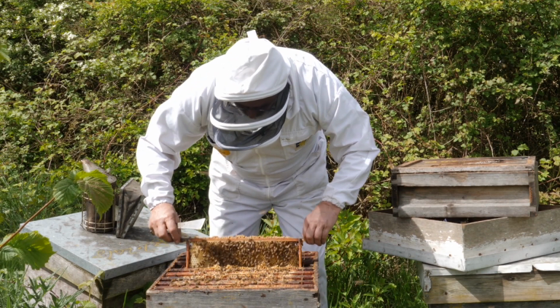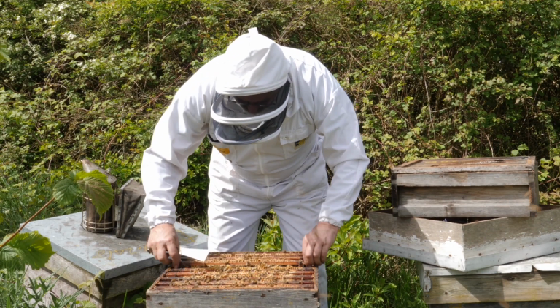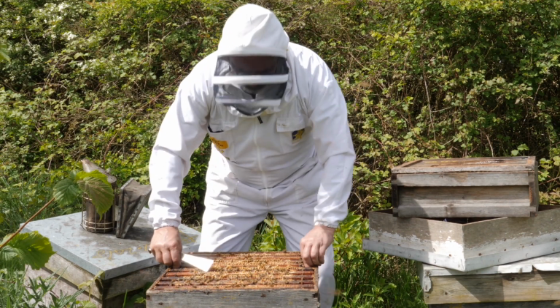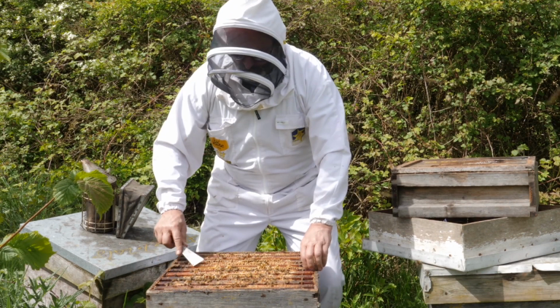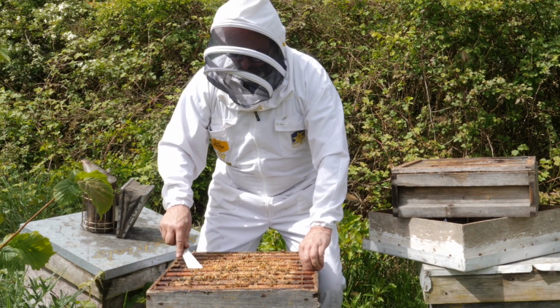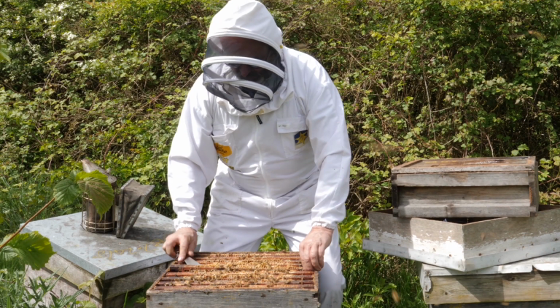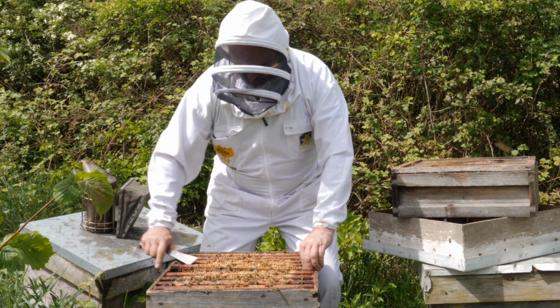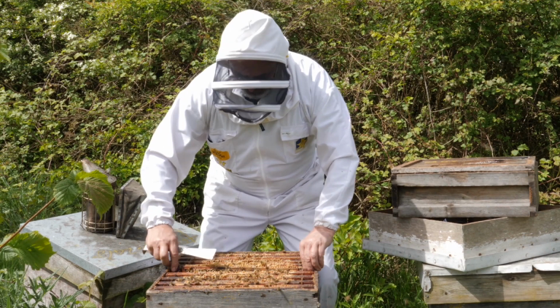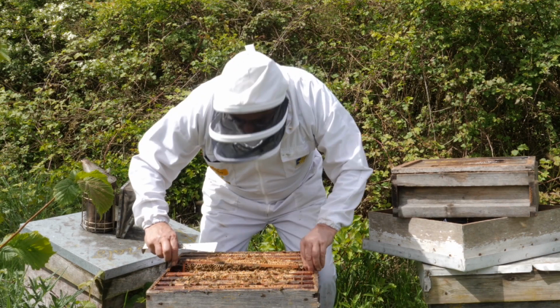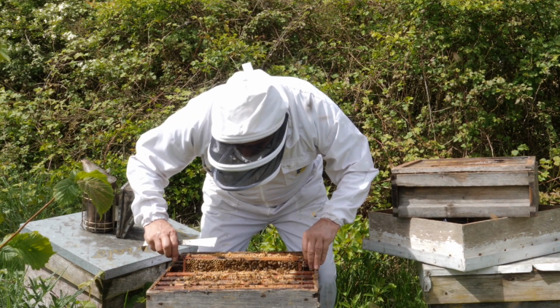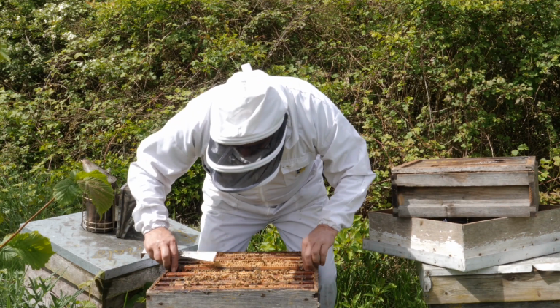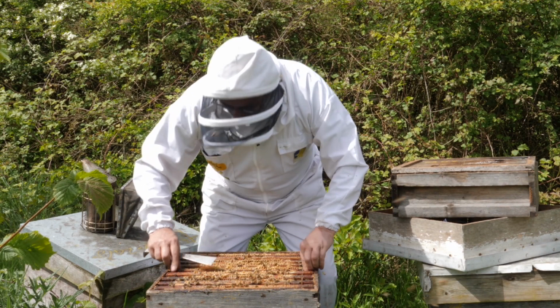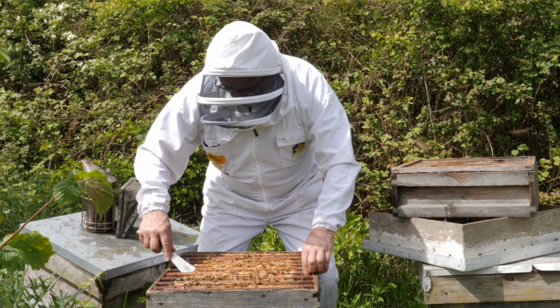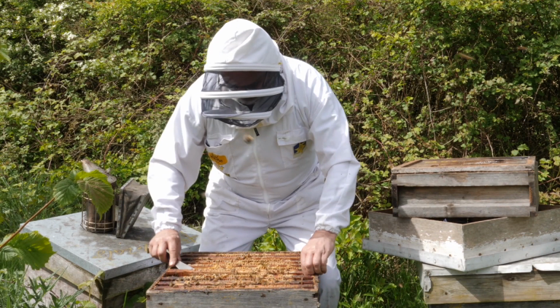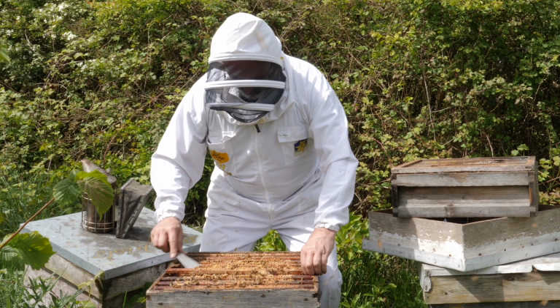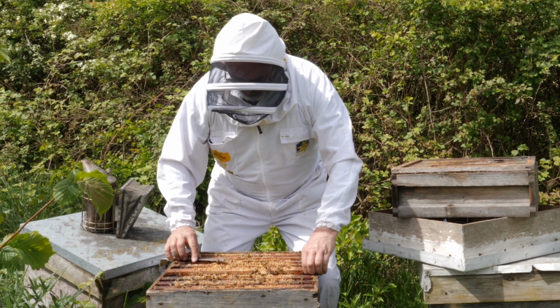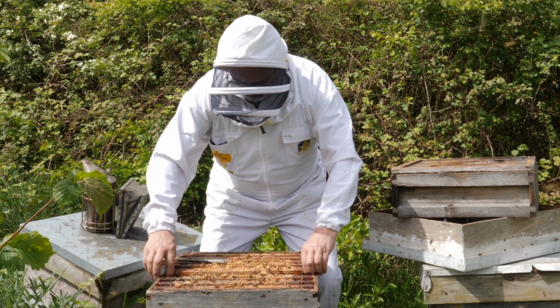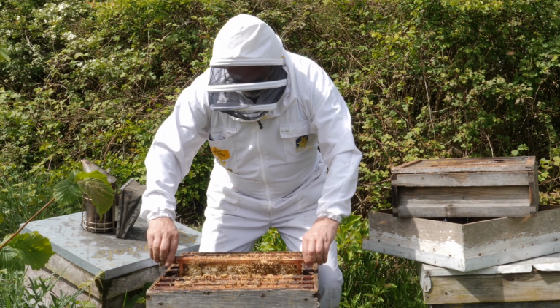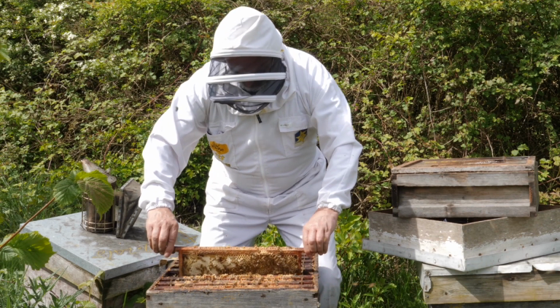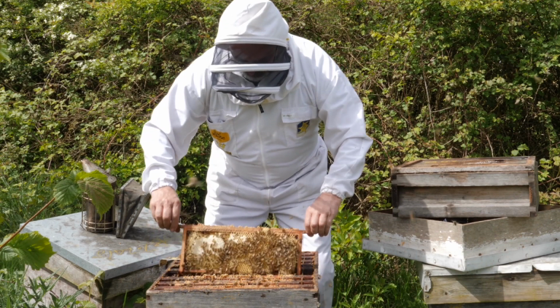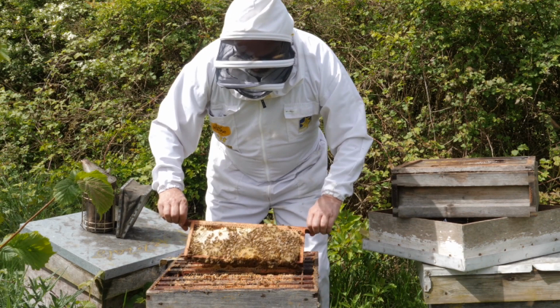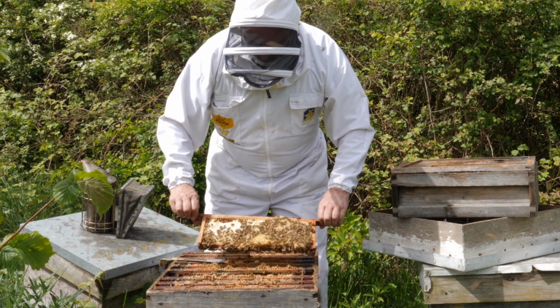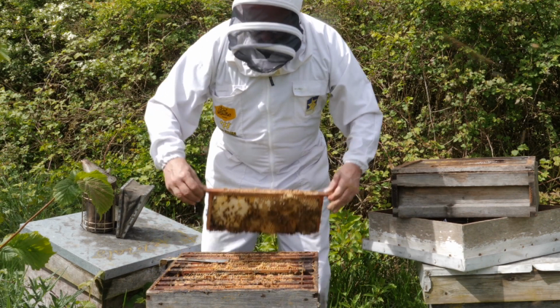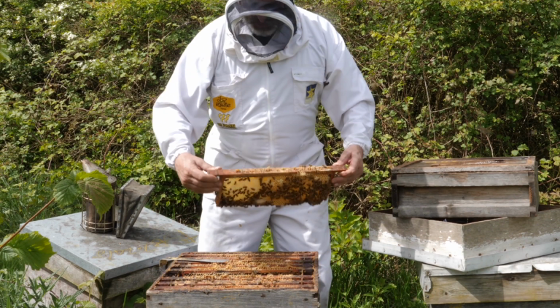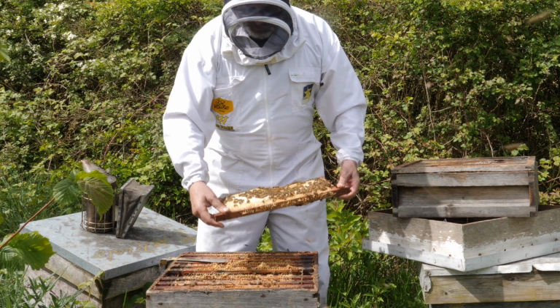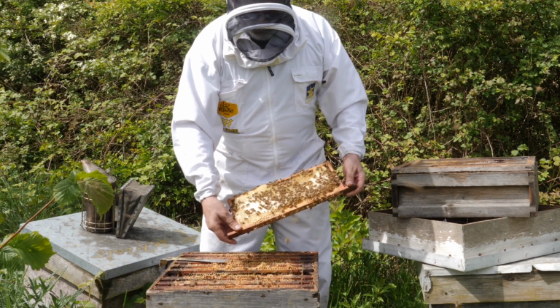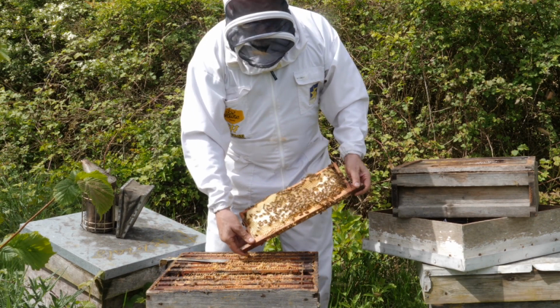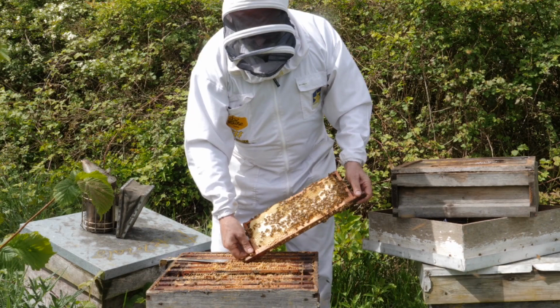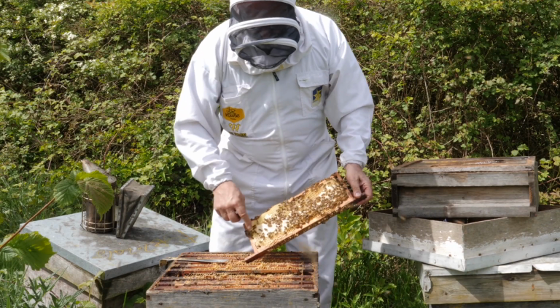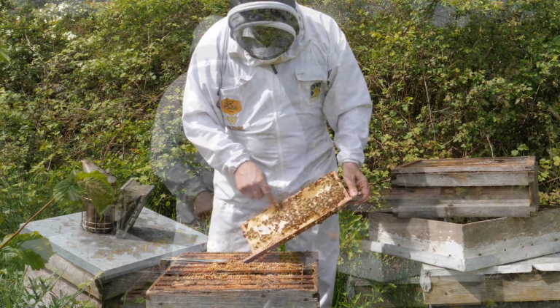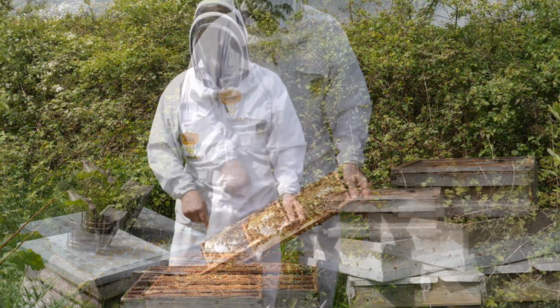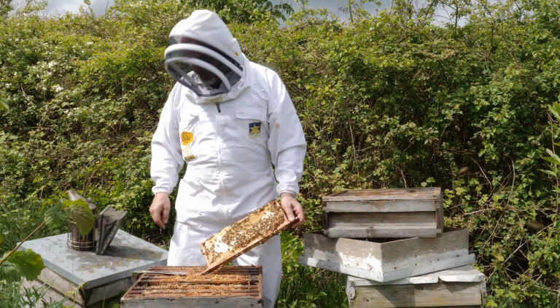This is all open. Here we go — a nice sealed frame. Lots of sealed honey on it and some unsealed.